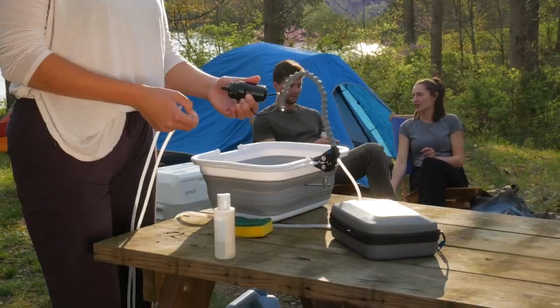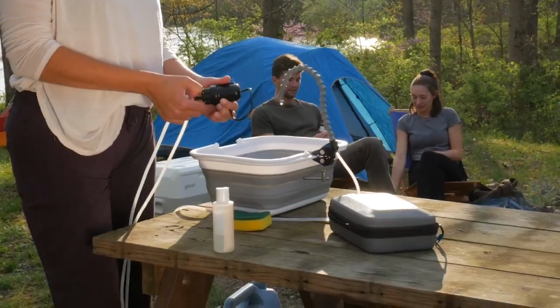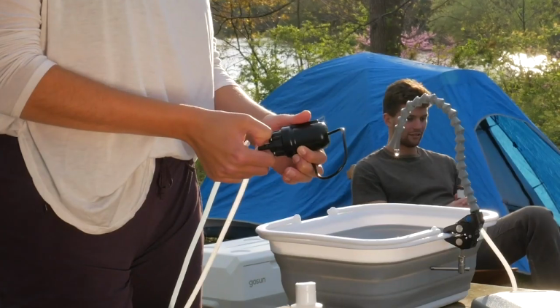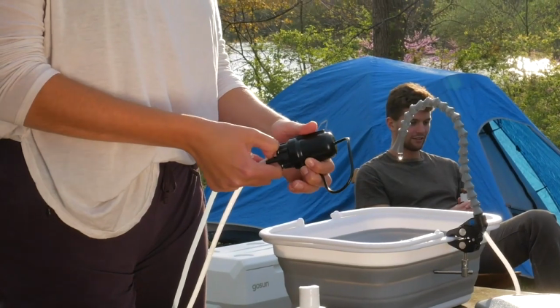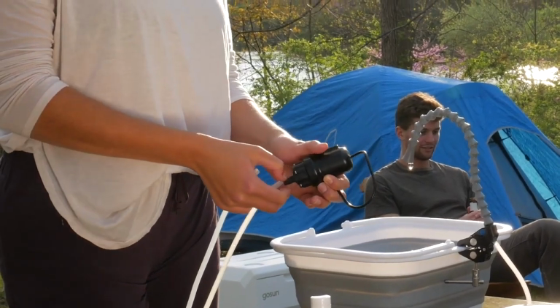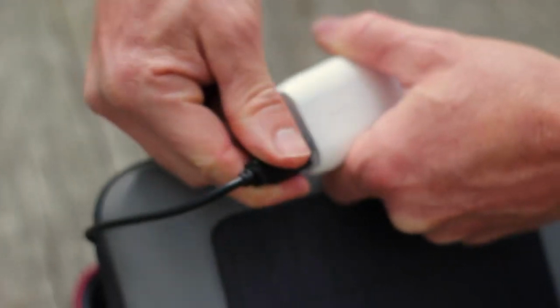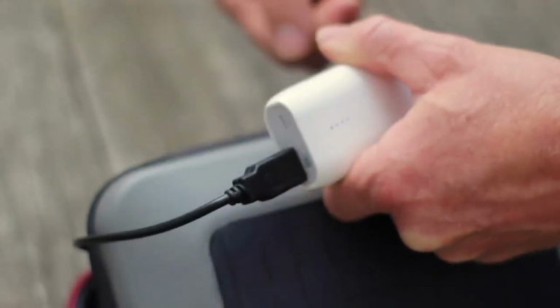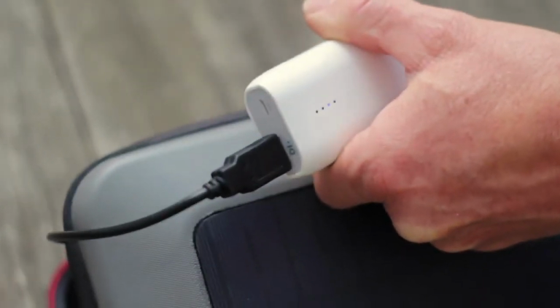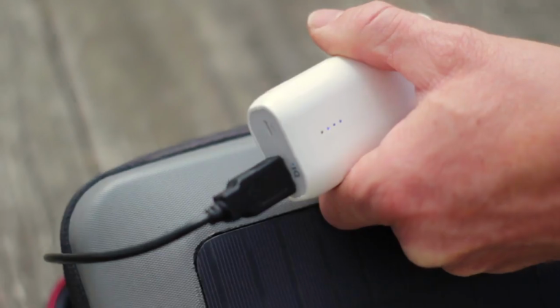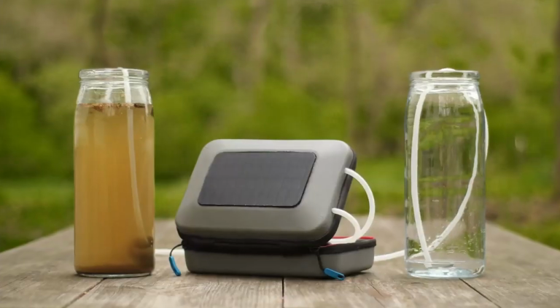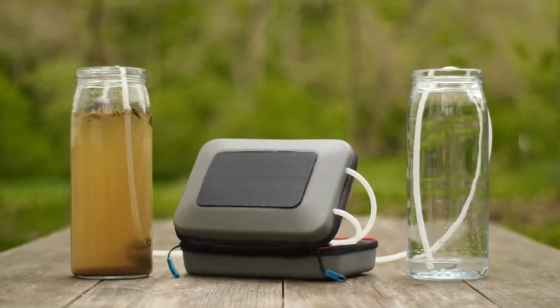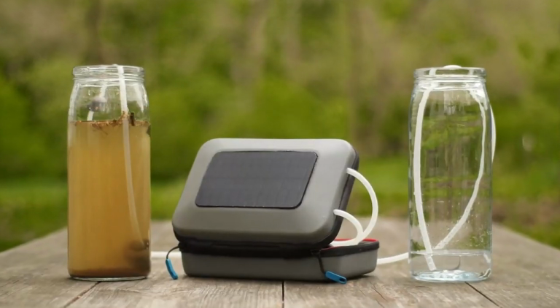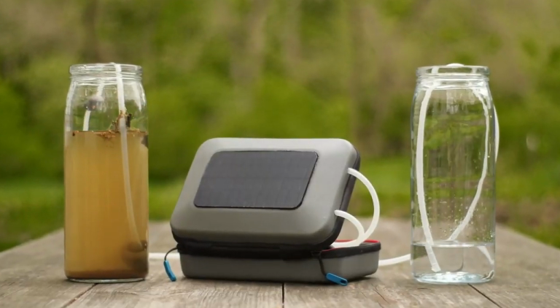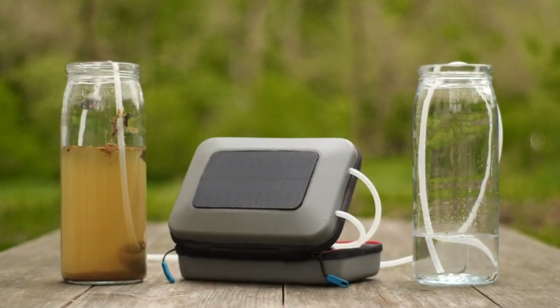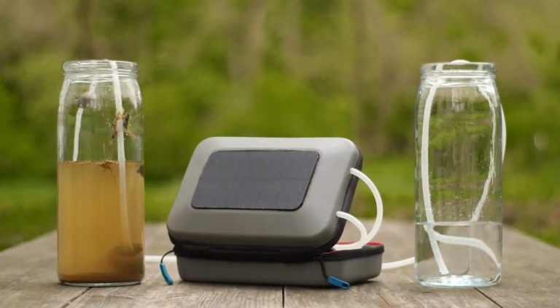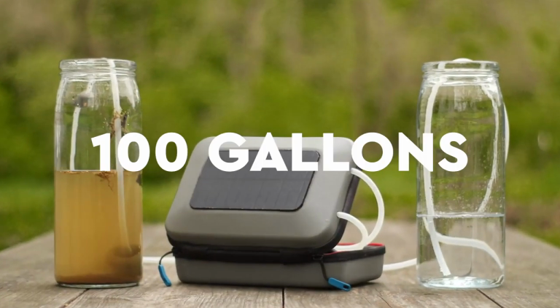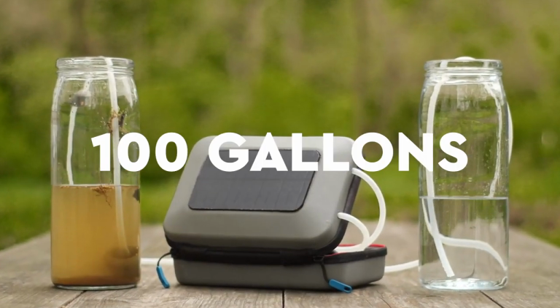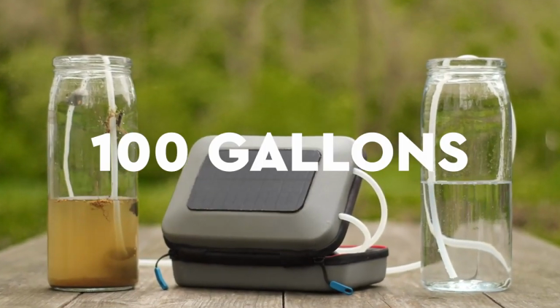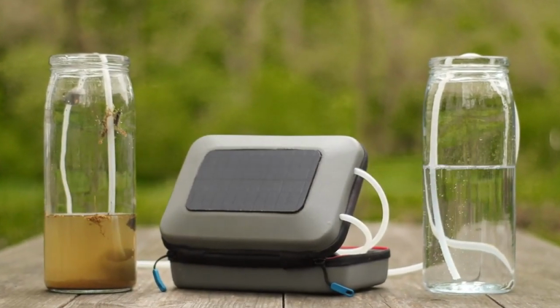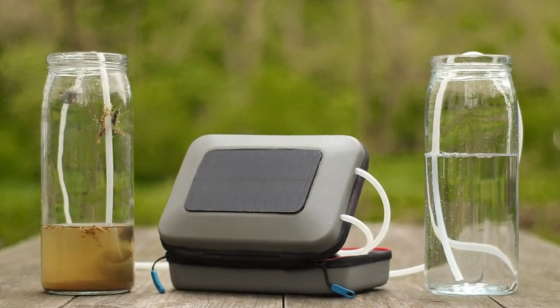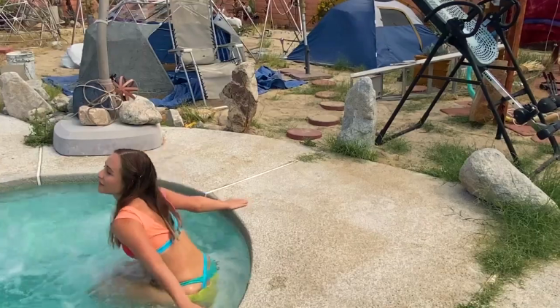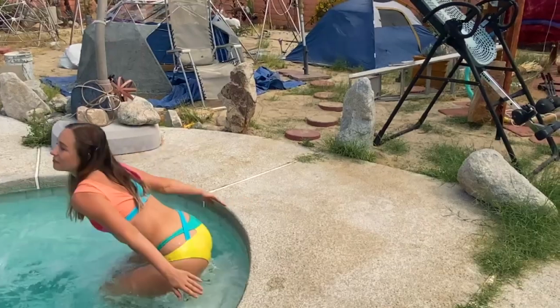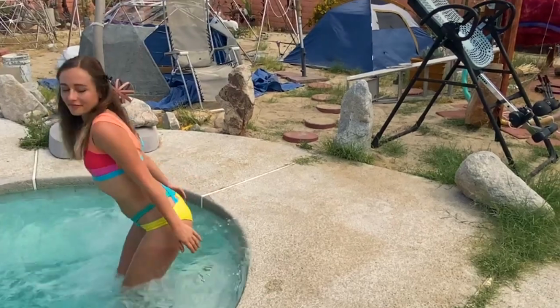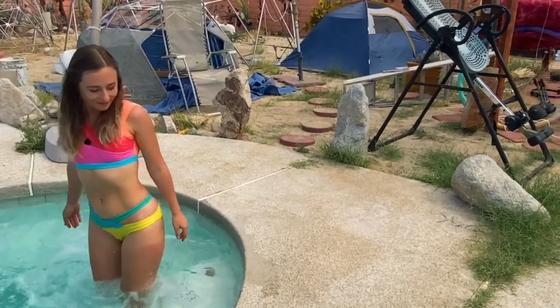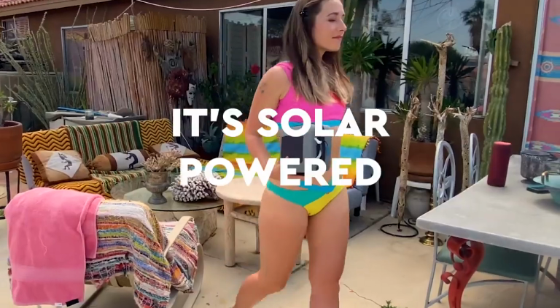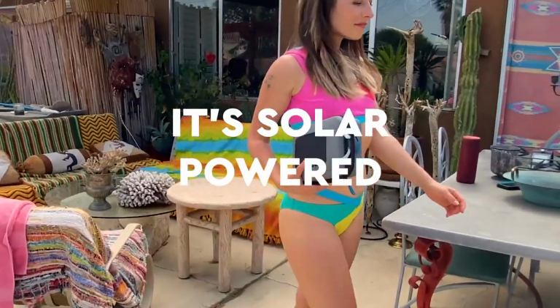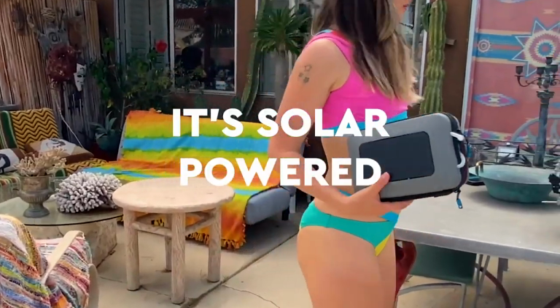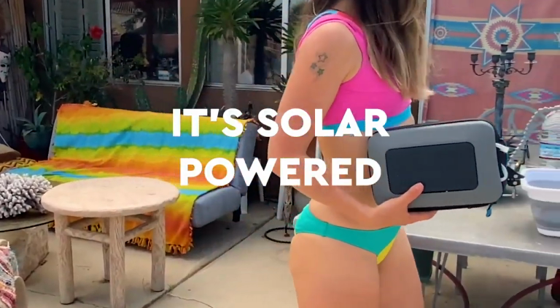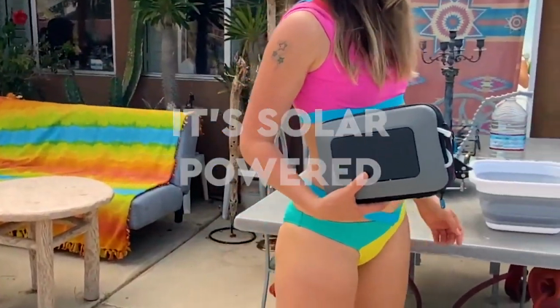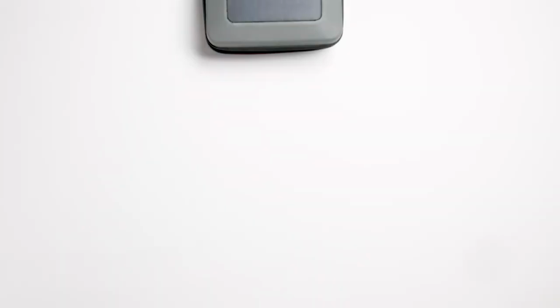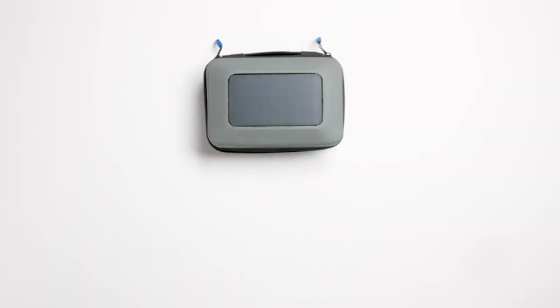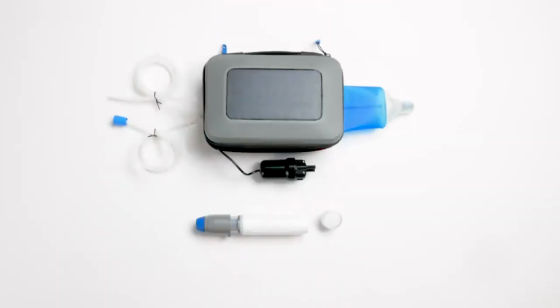The Flow also runs on a small, USB-powered pump, and the included power bank can purify 100 gallons of drinking water on a single charge. And it's all solar-powered, thanks to an integrated panel on the rugged case.